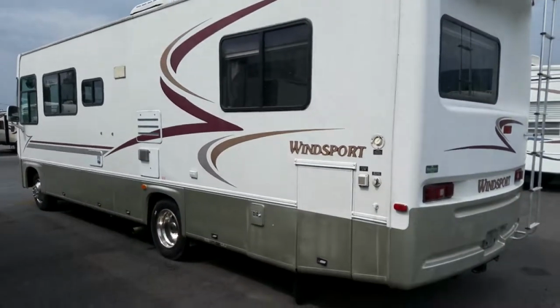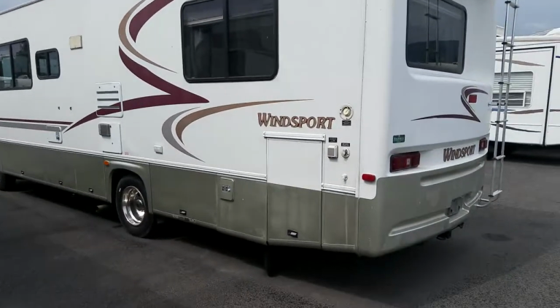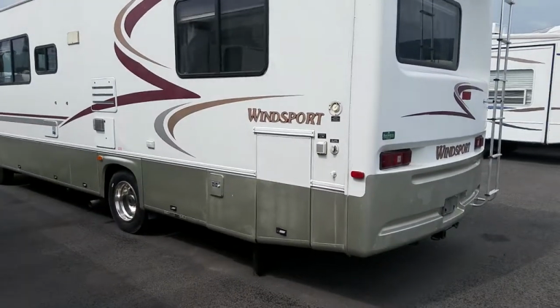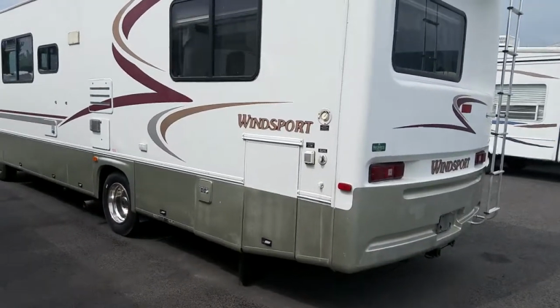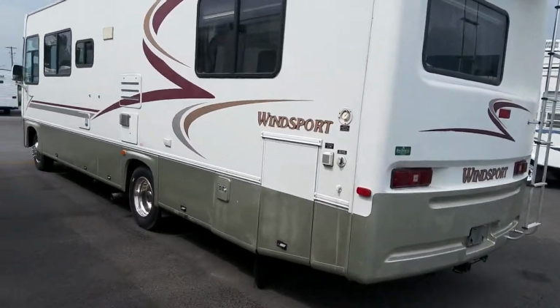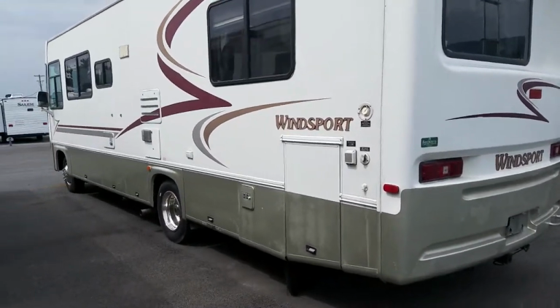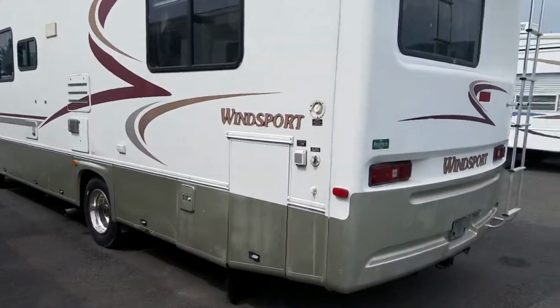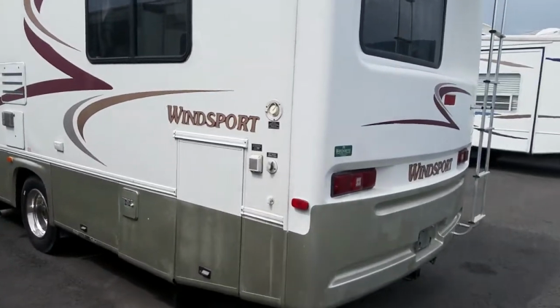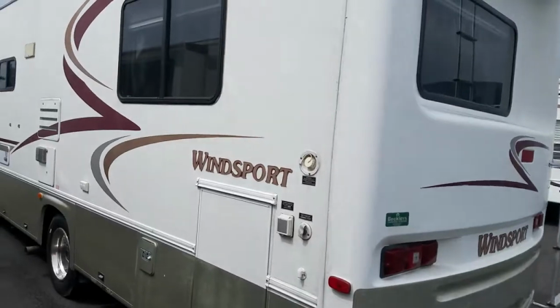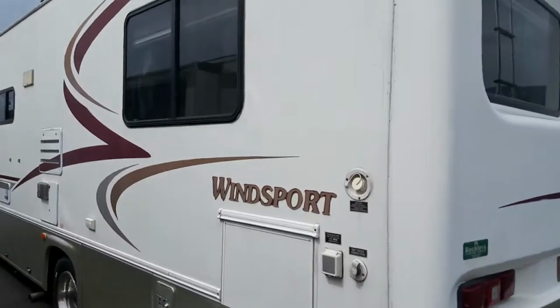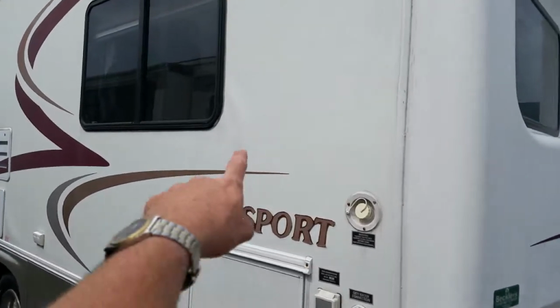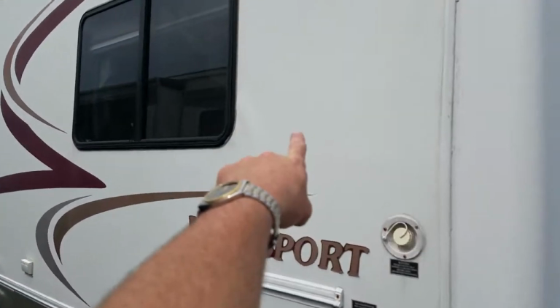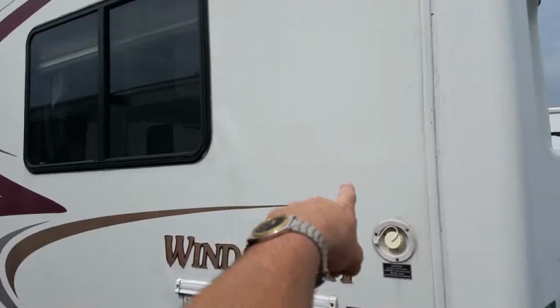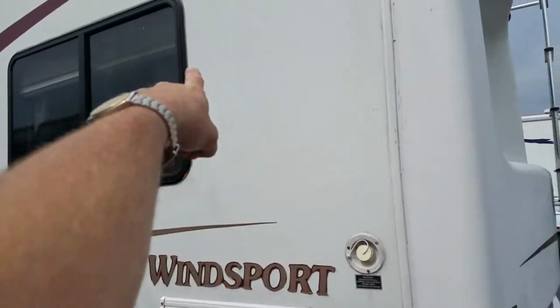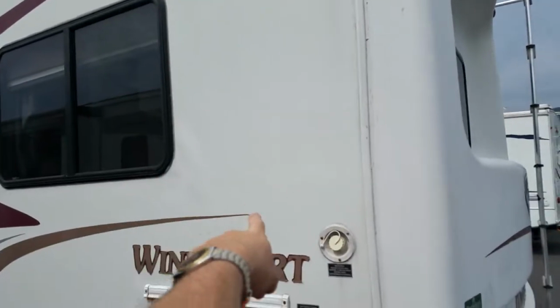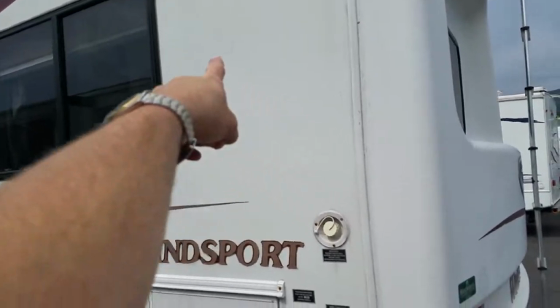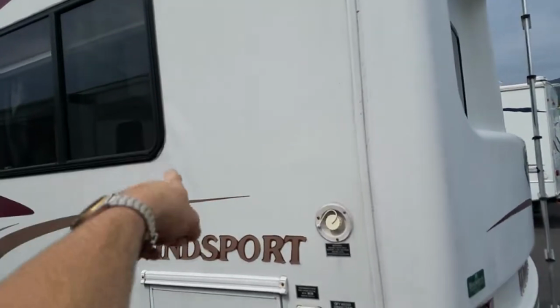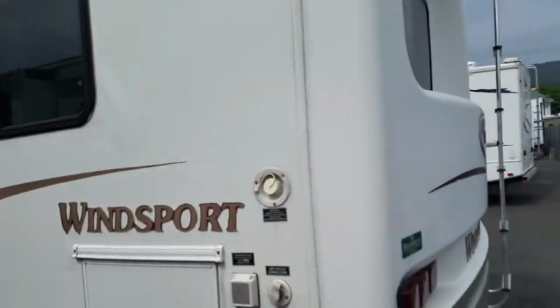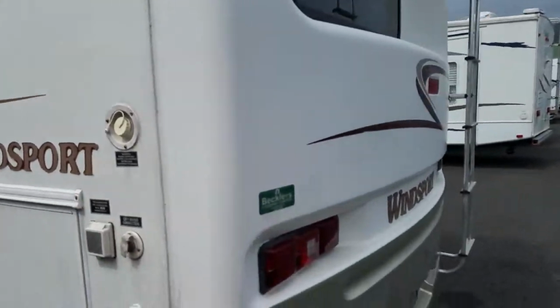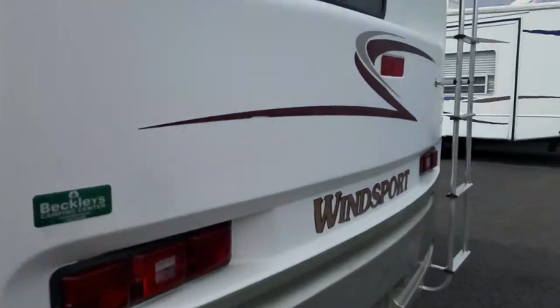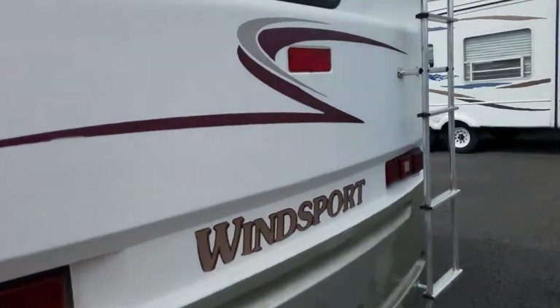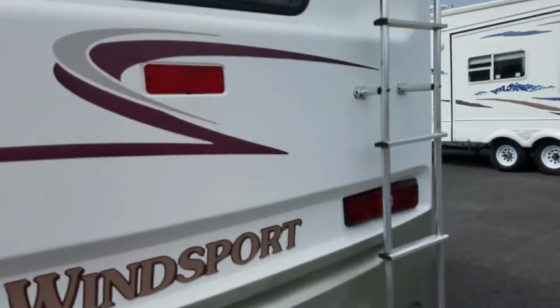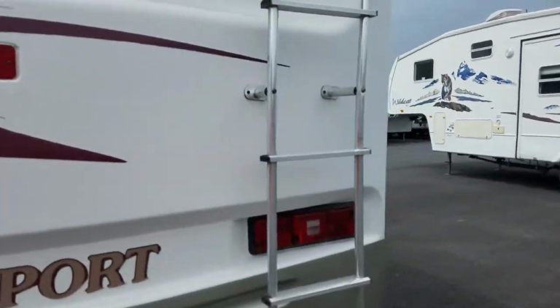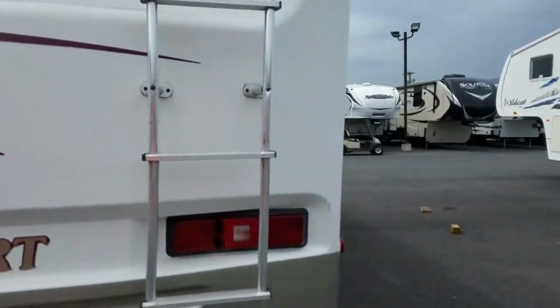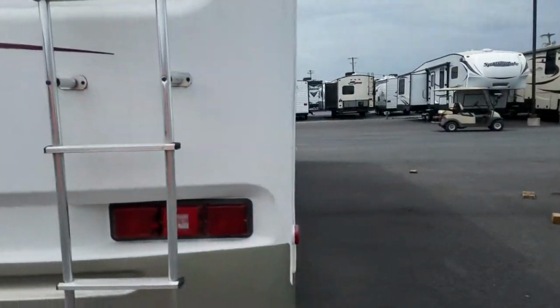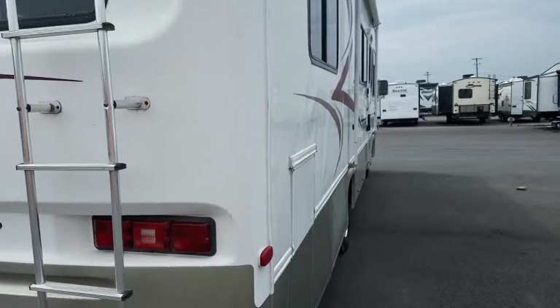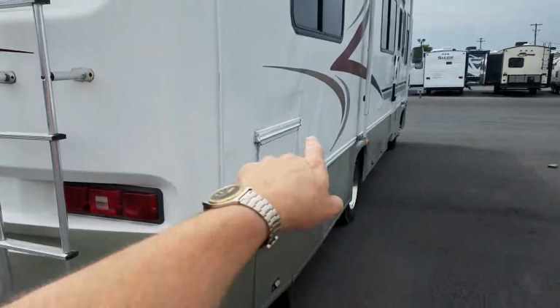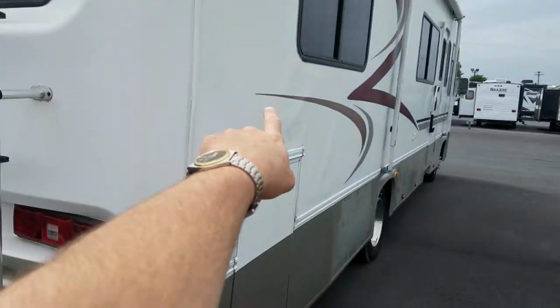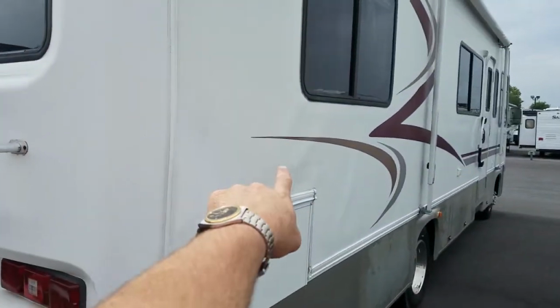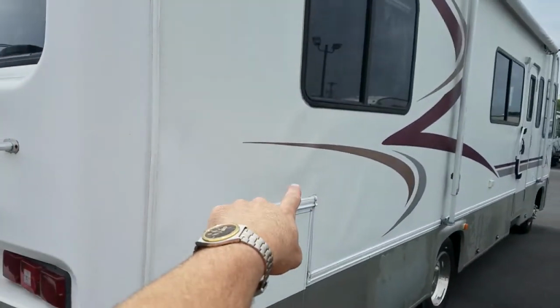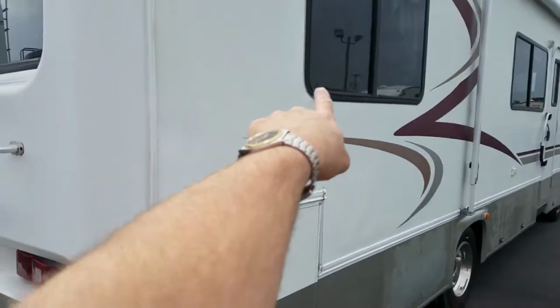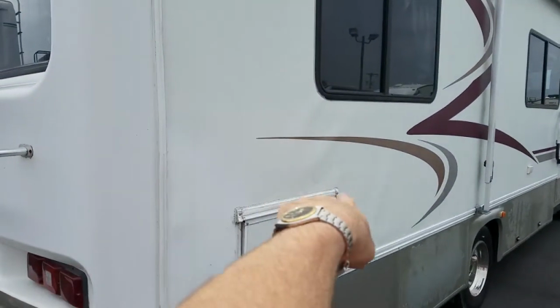It's not perfect, but it is solid. It does have some small delamination spots — there's one right here, and on the opposite side you have one right here.